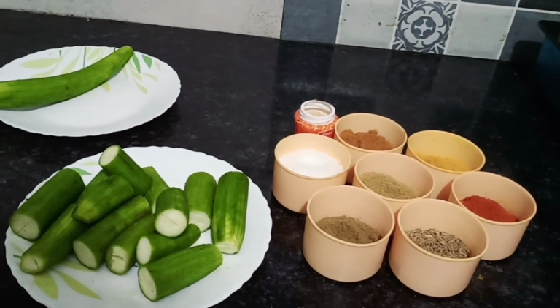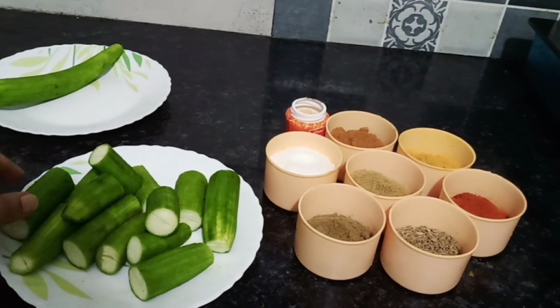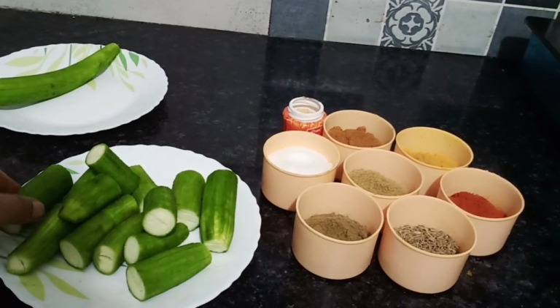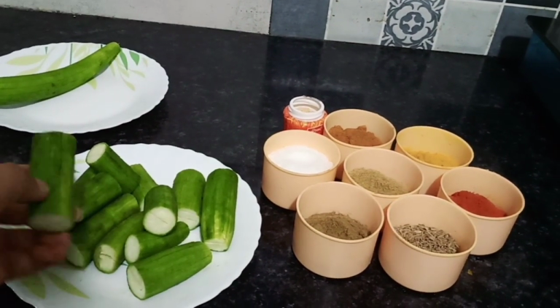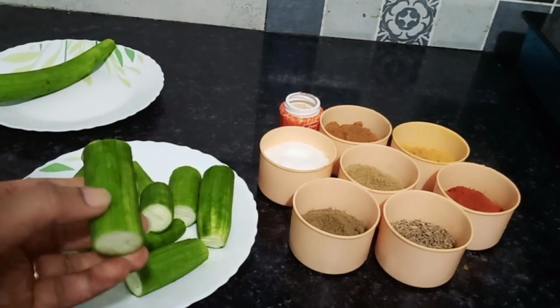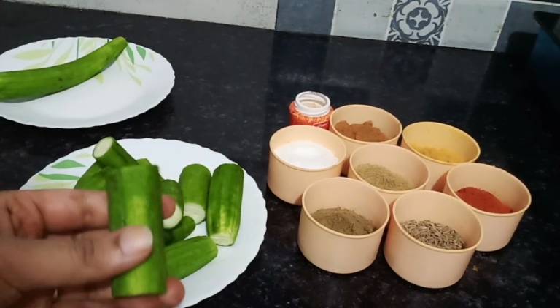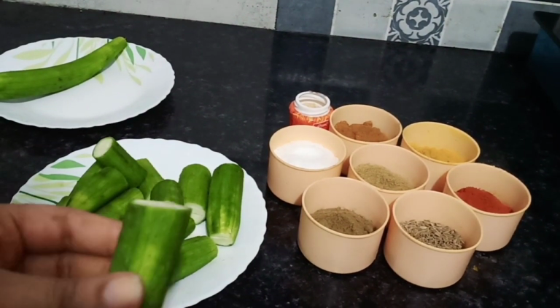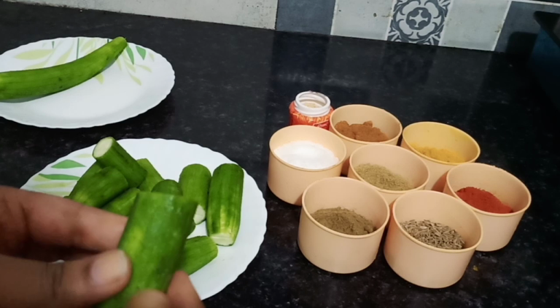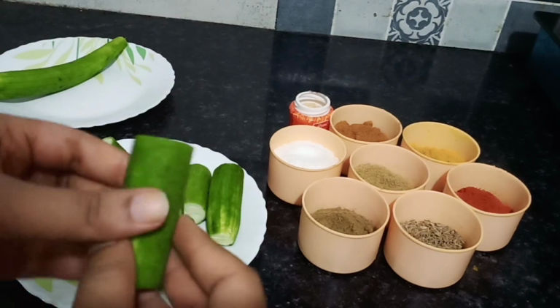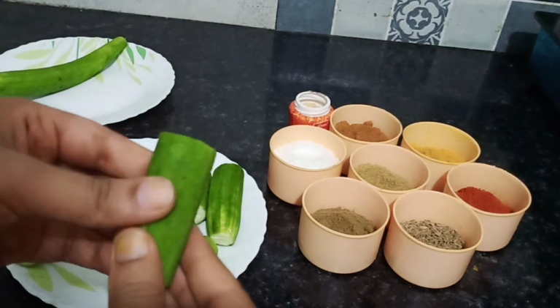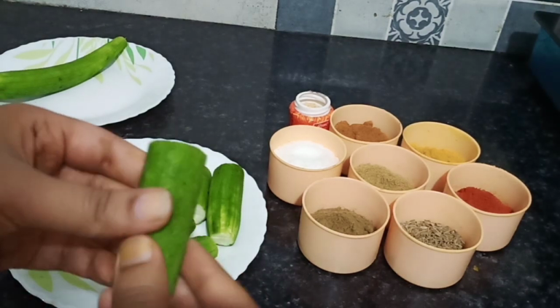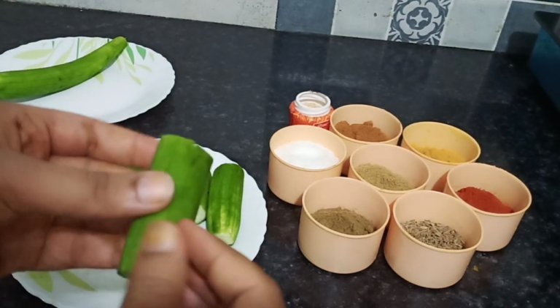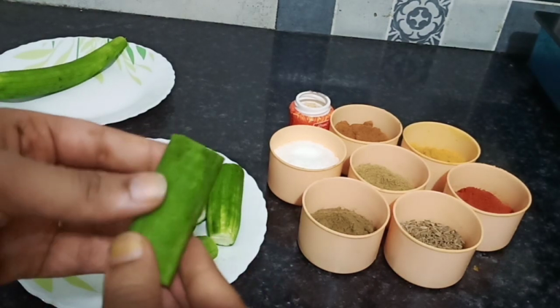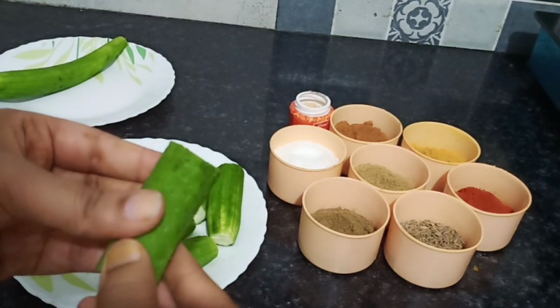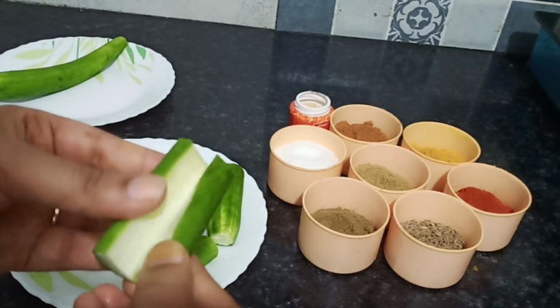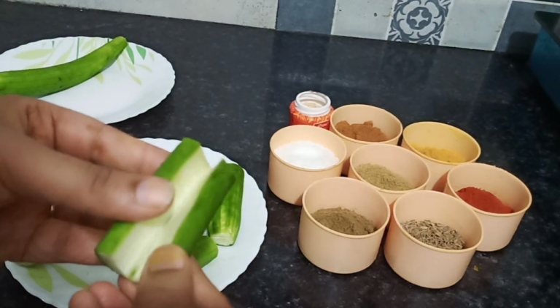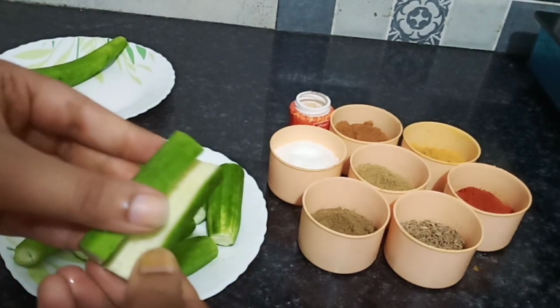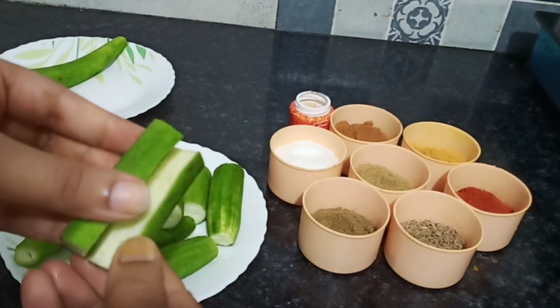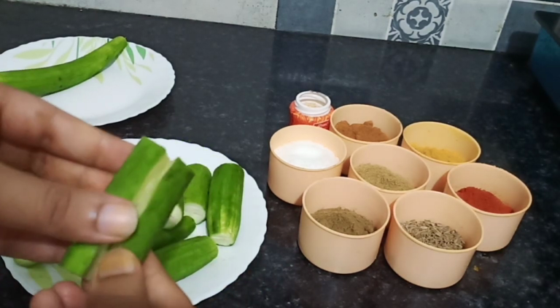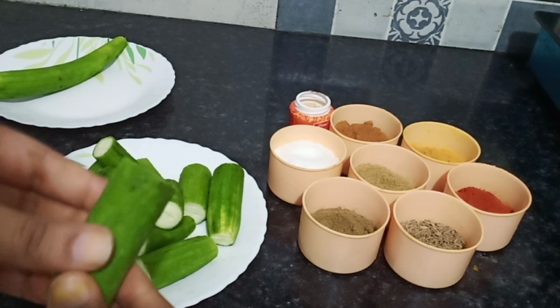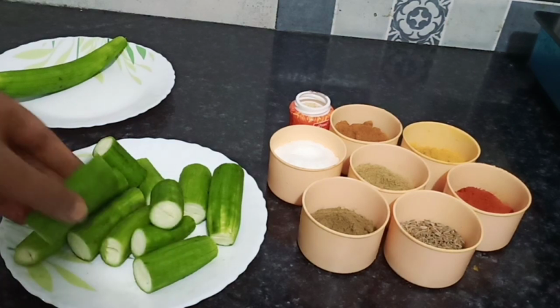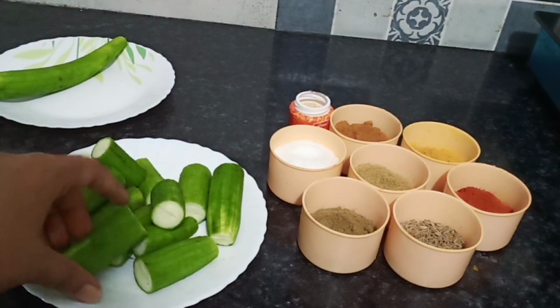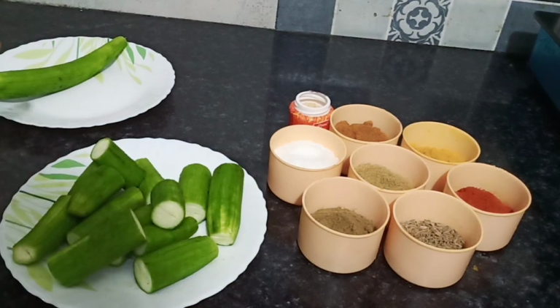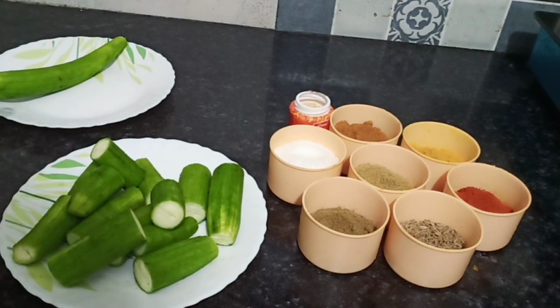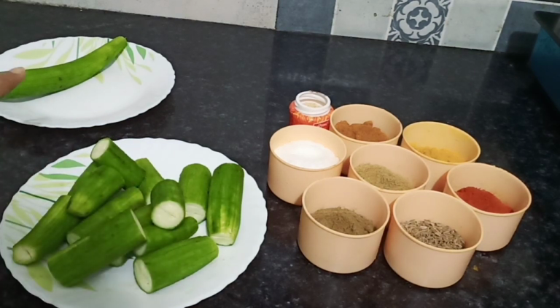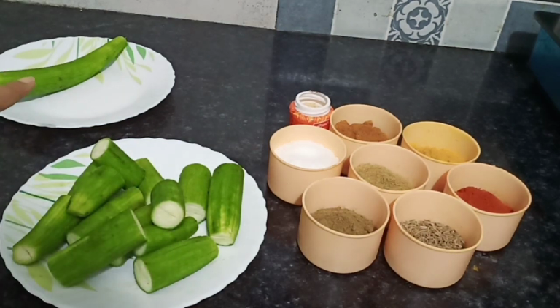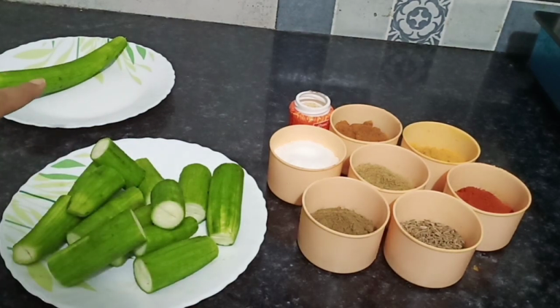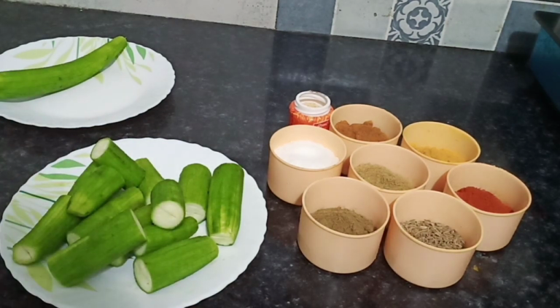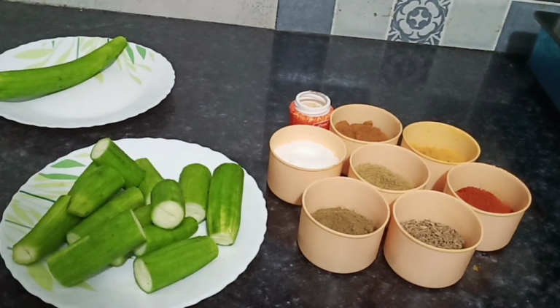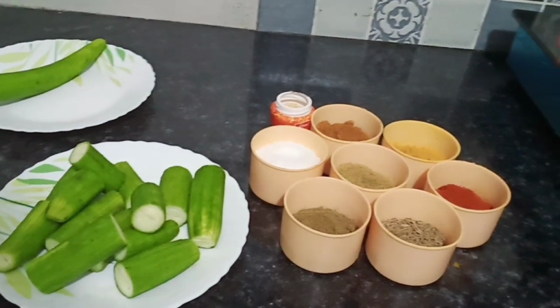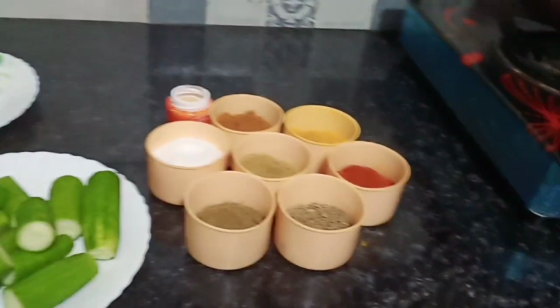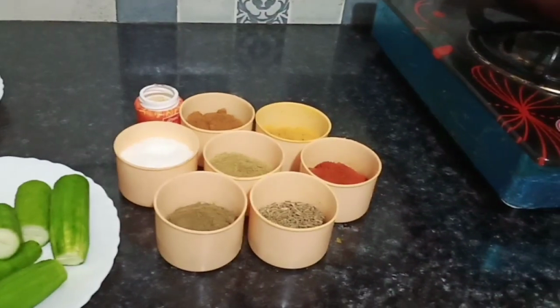Here I have cut a little bit from one side. I will show you how to cut it so that you can understand.